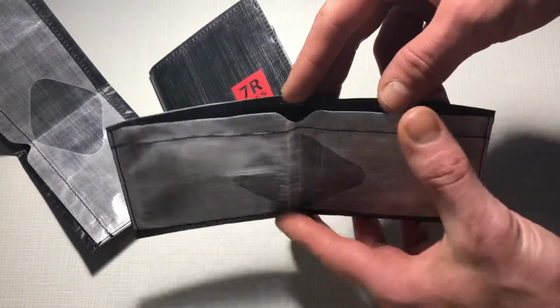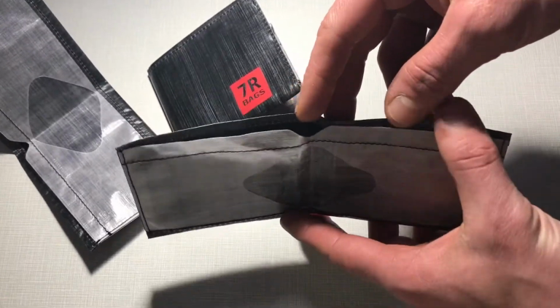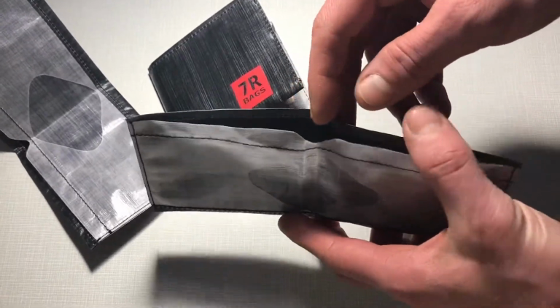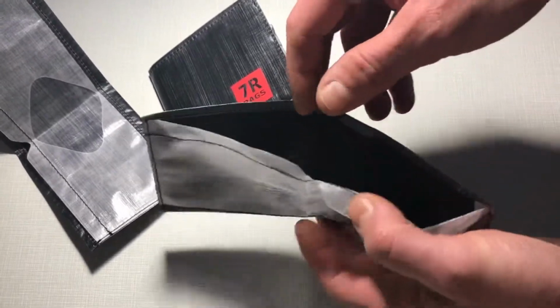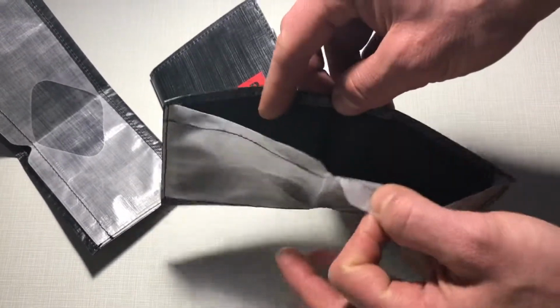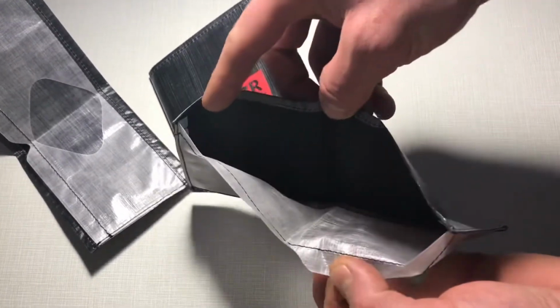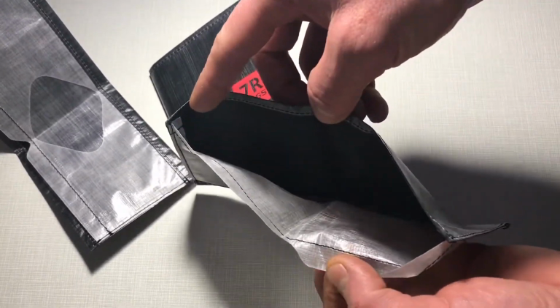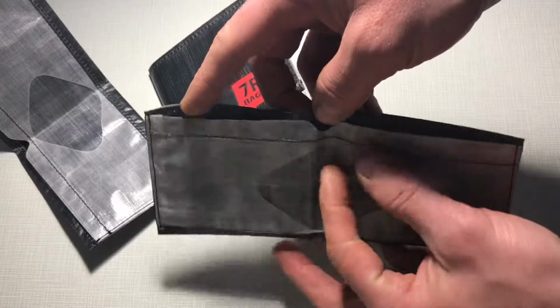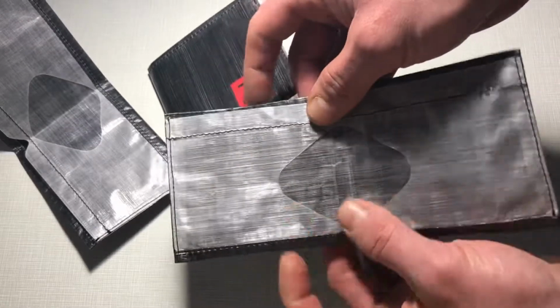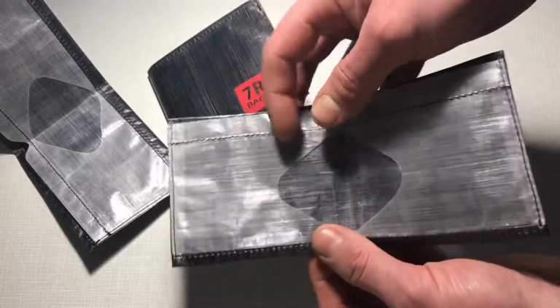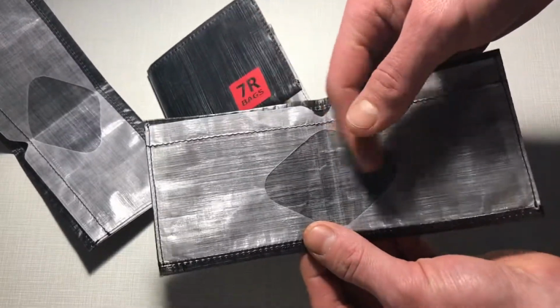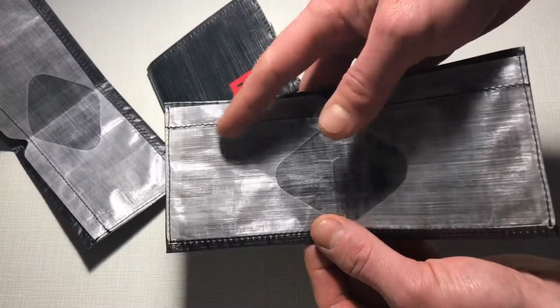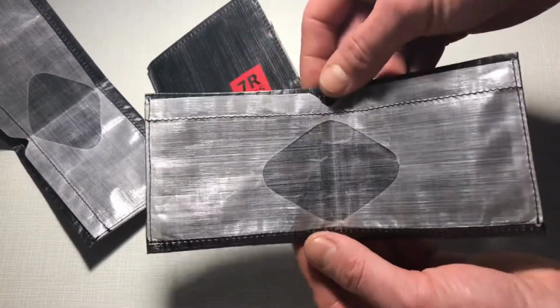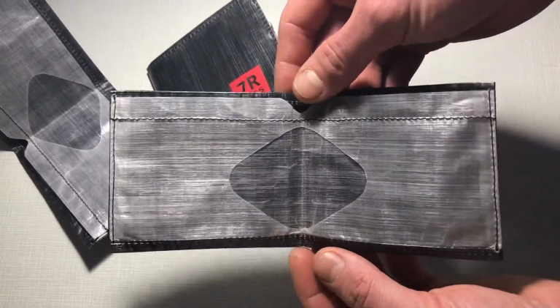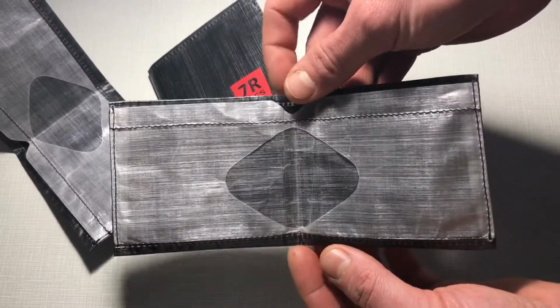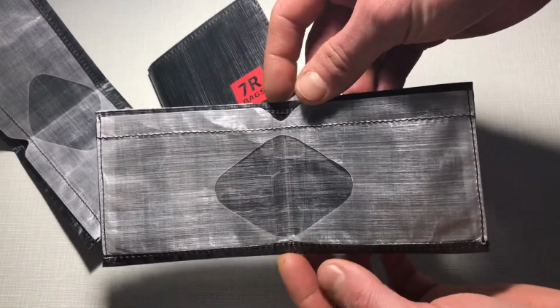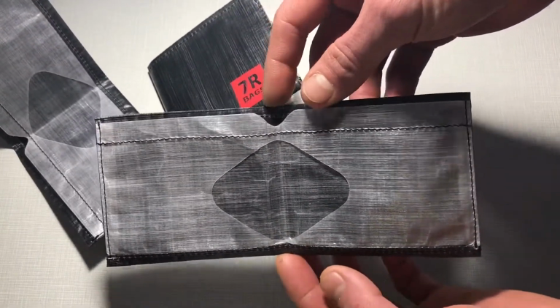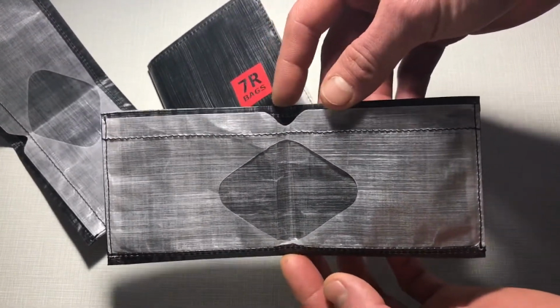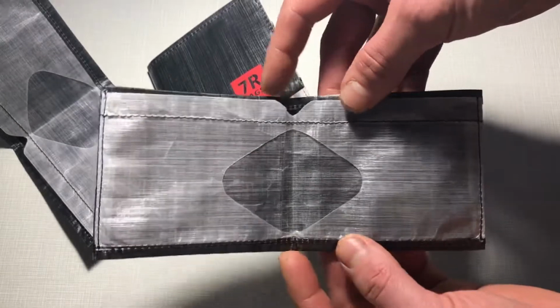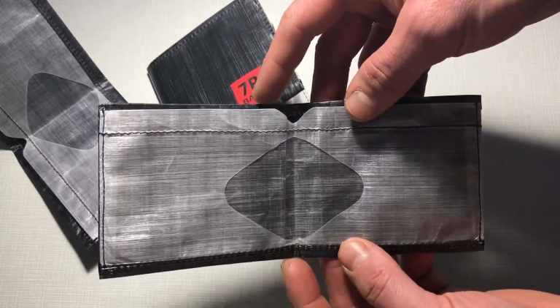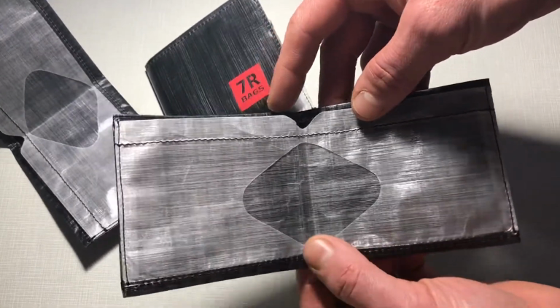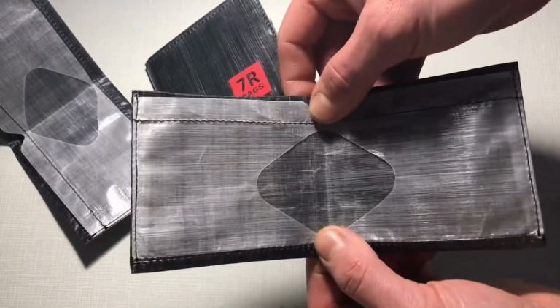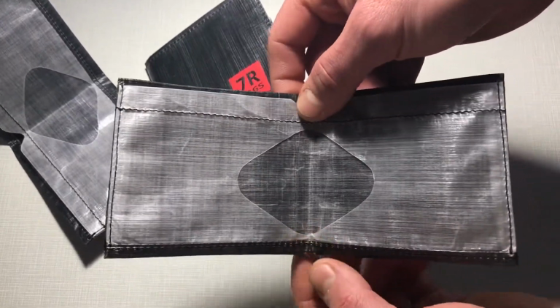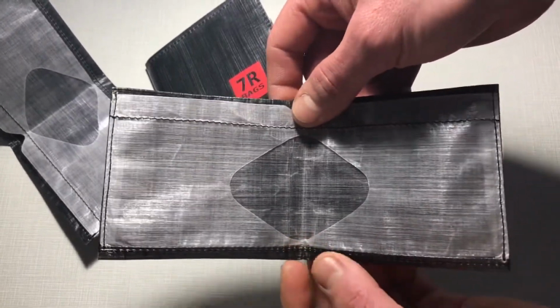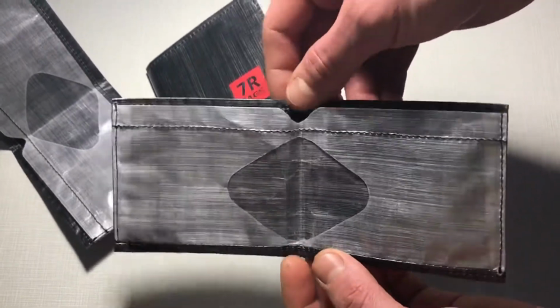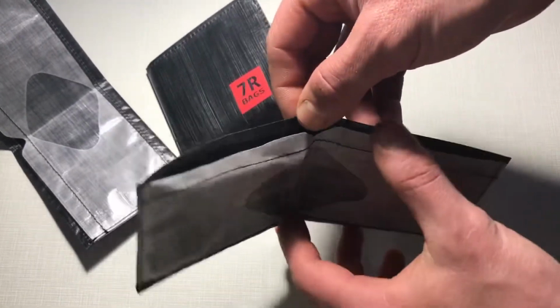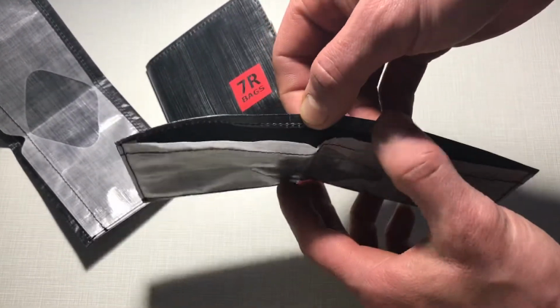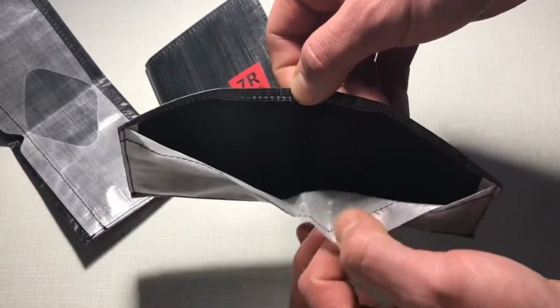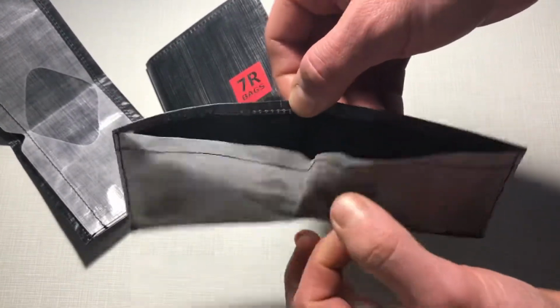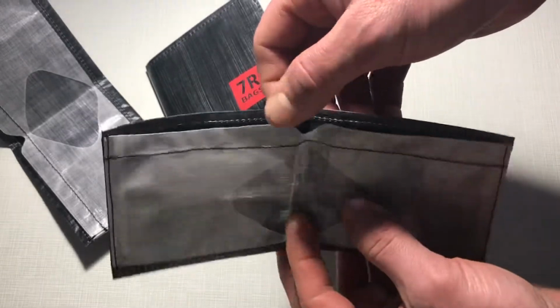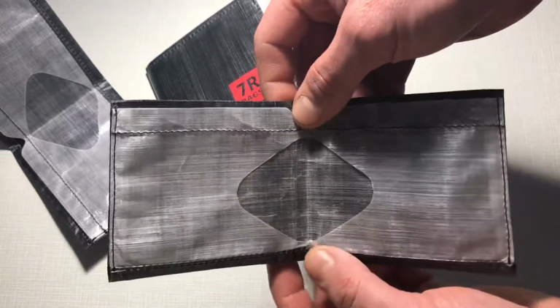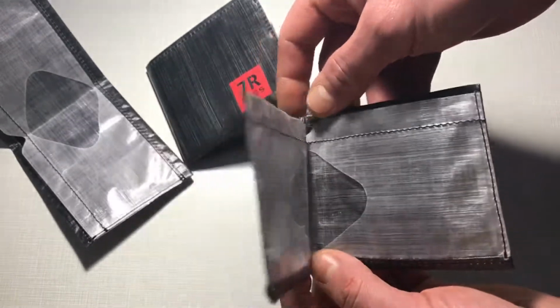There is one volume for your cash and two rooms for your credit card and plastic card. I guess it will fit even for 10 plastic cards and for huge banknotes like 500 euro.